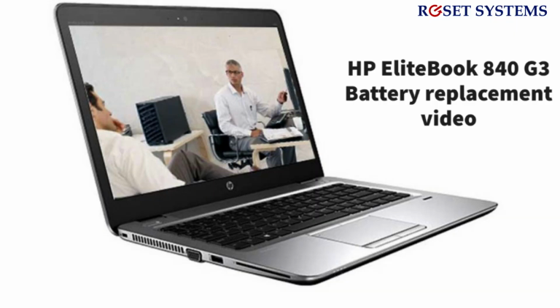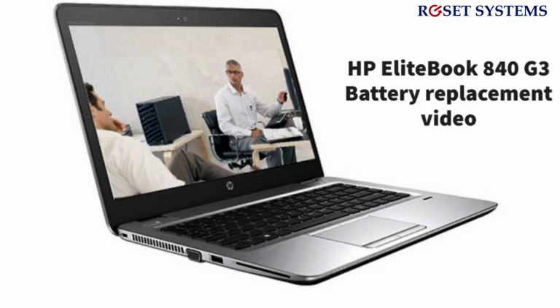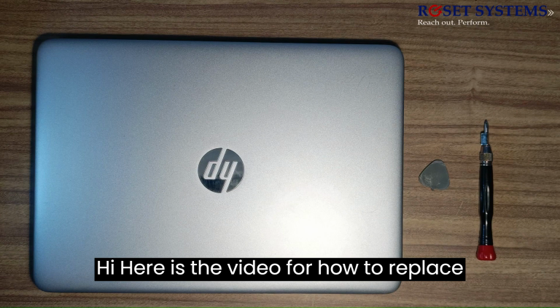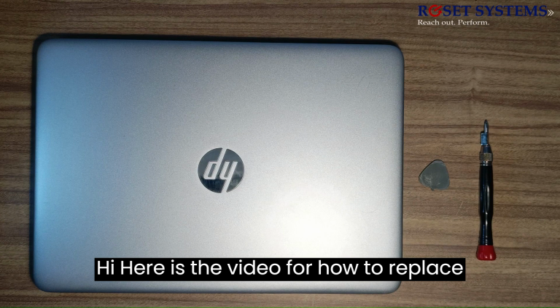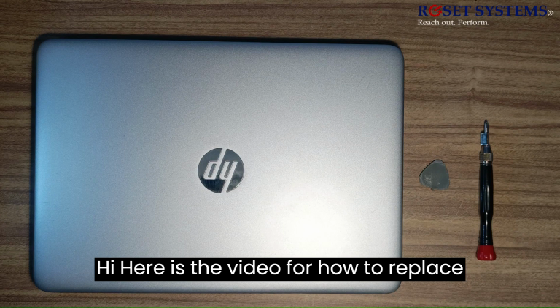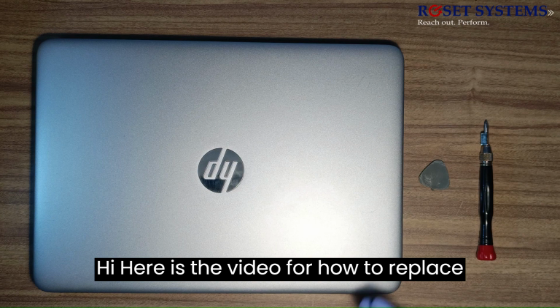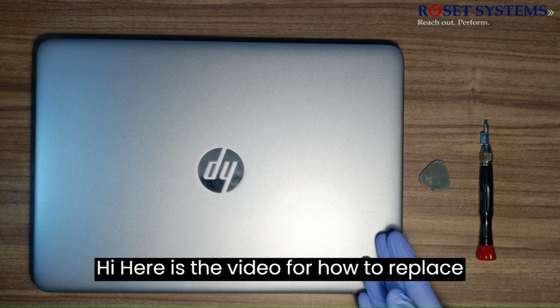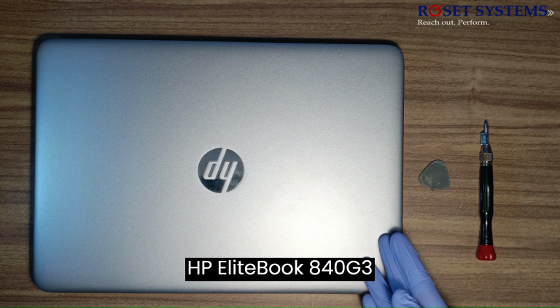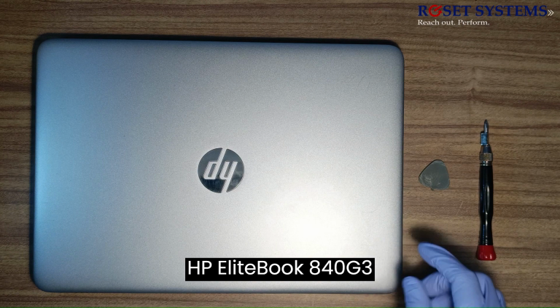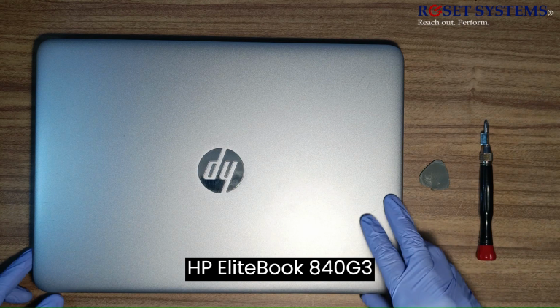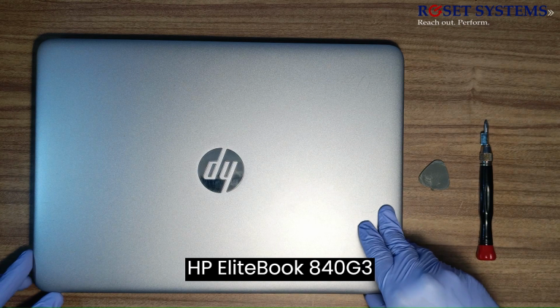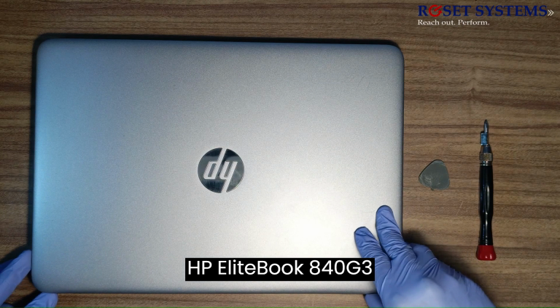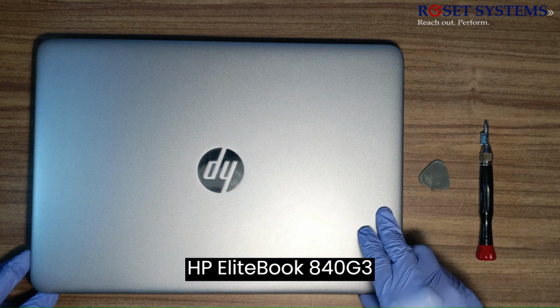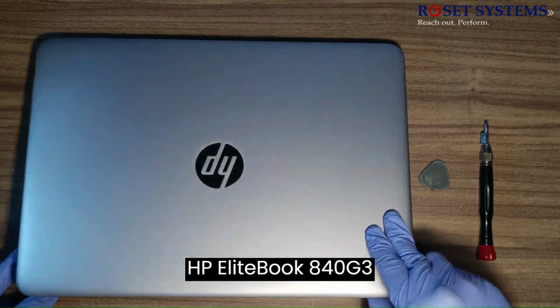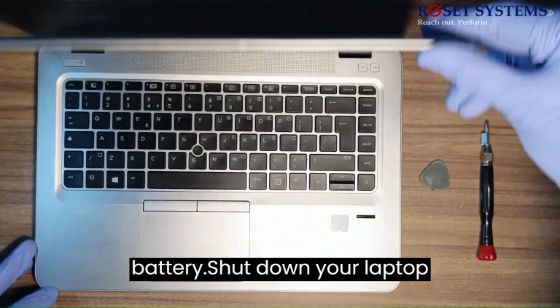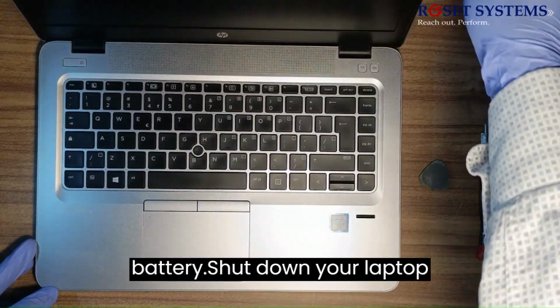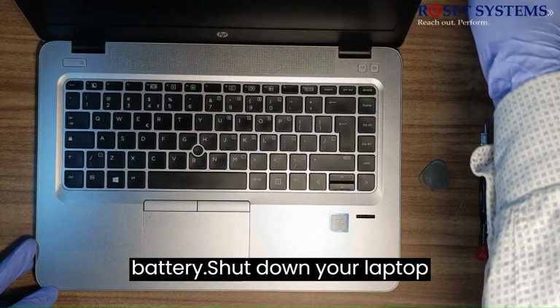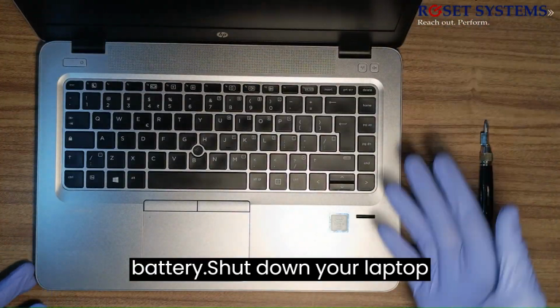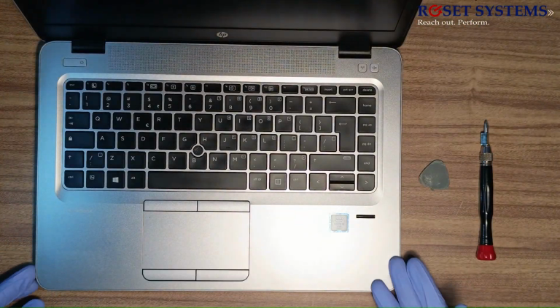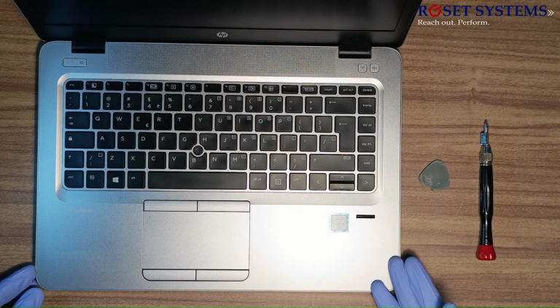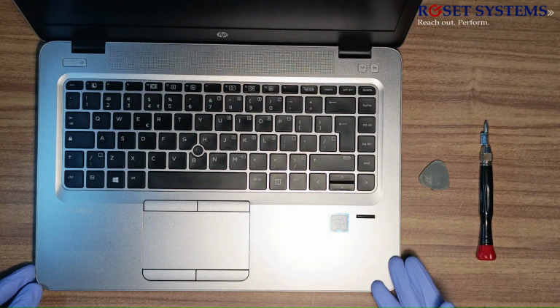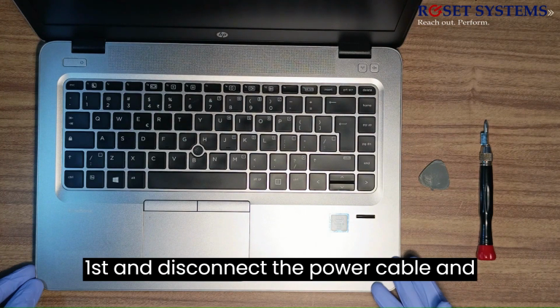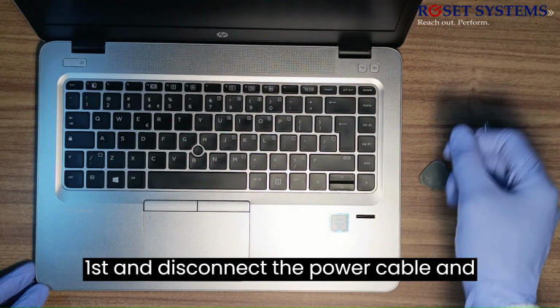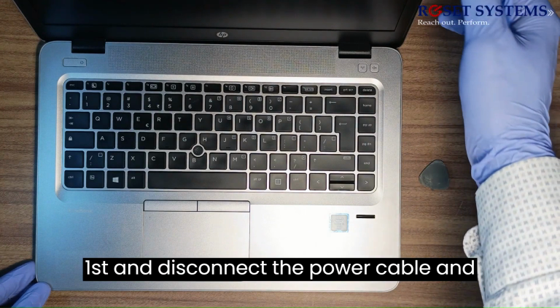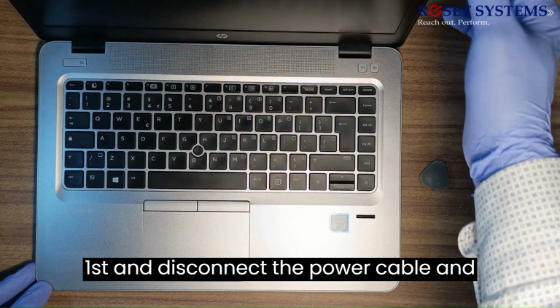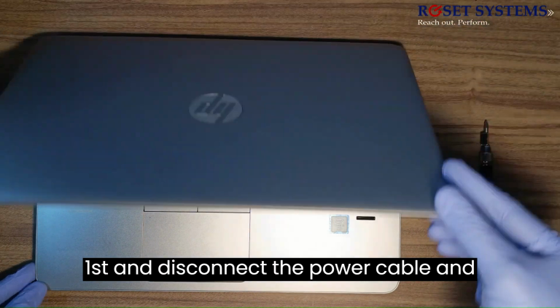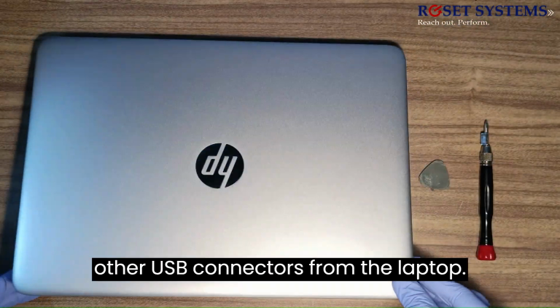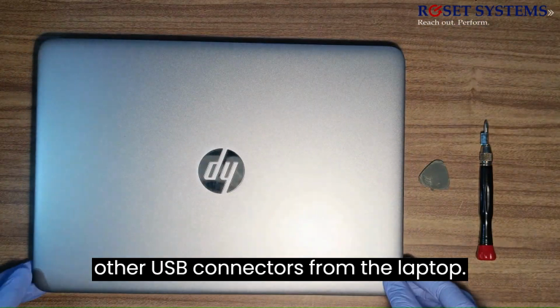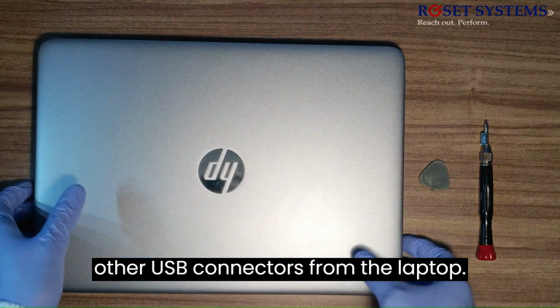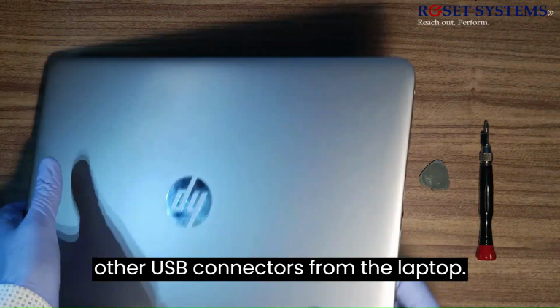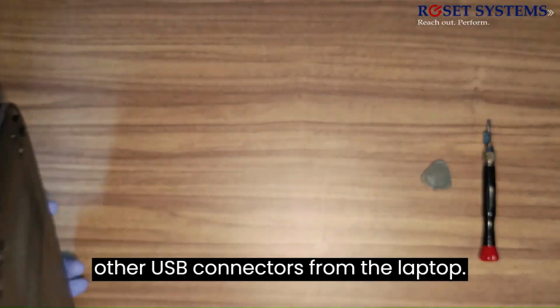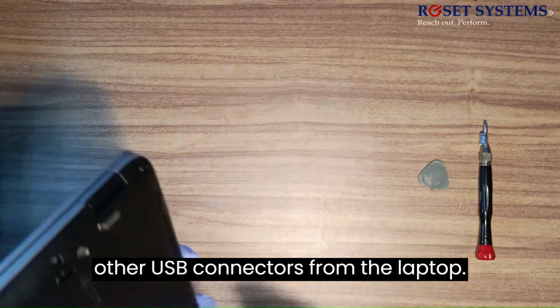Here is the video for how to replace an HP EliteBook 840G3 battery. Shut down your laptop first and disconnect the power cable and other USB connectors from the laptop.